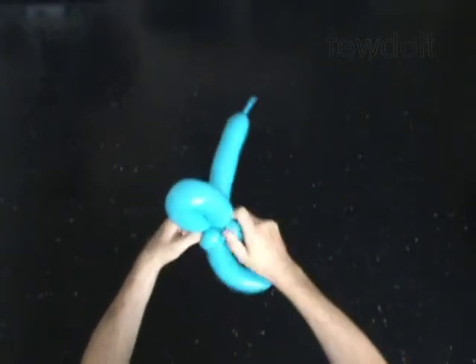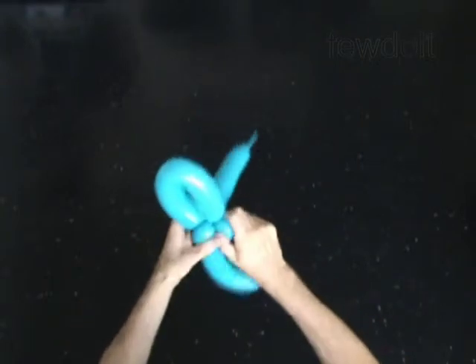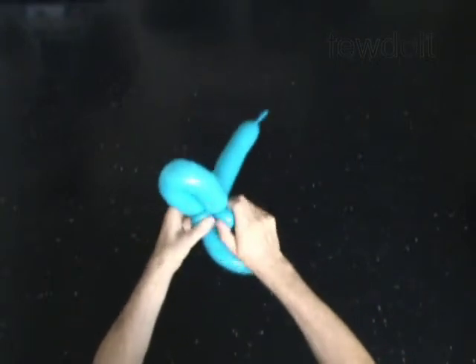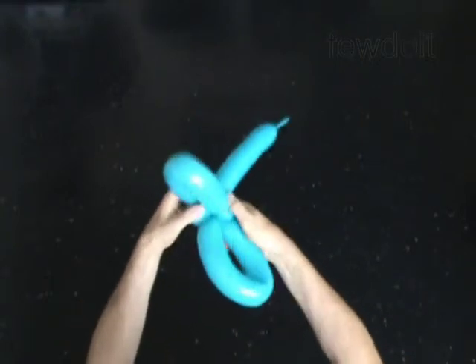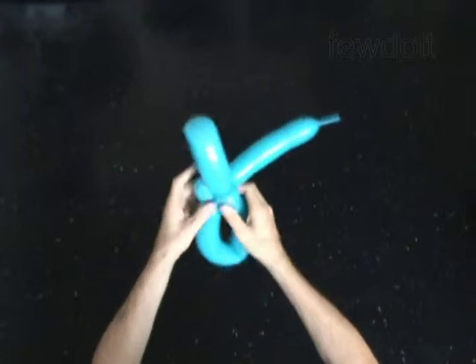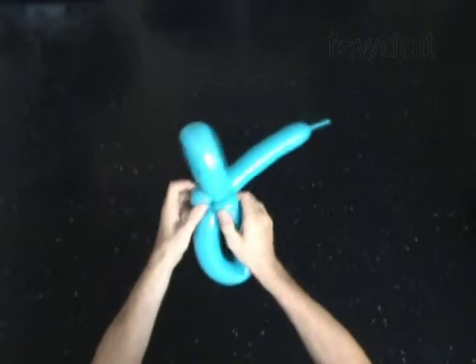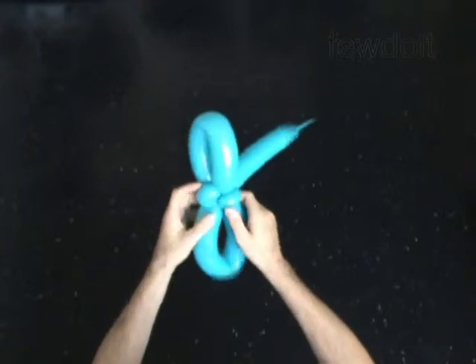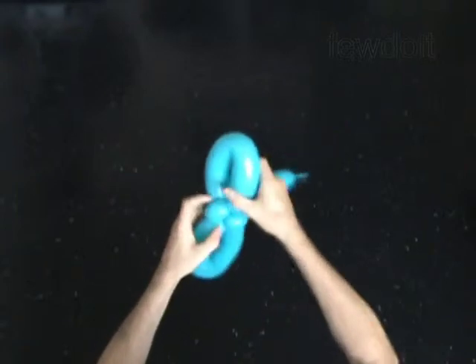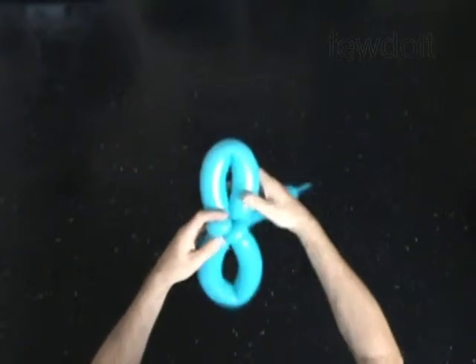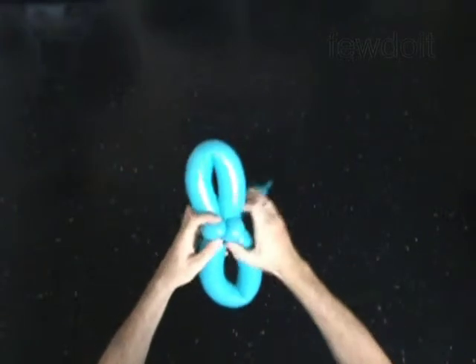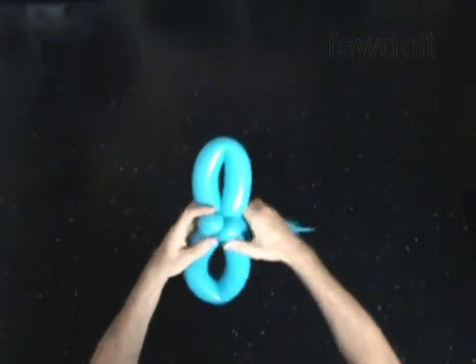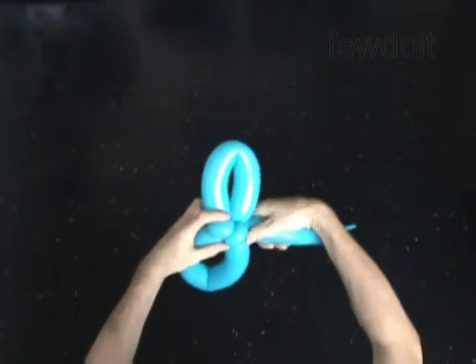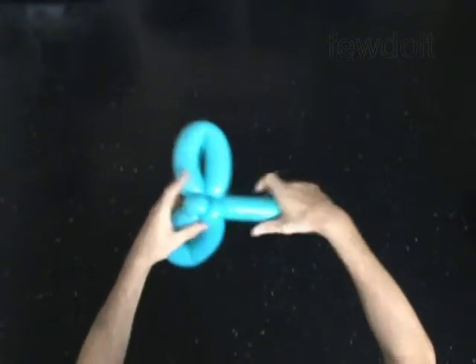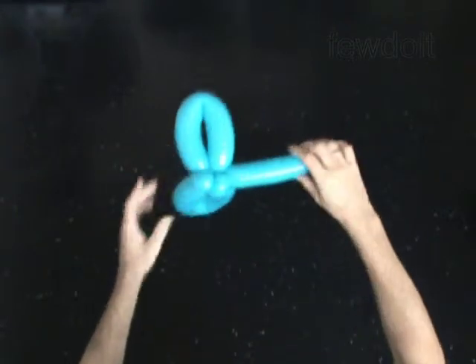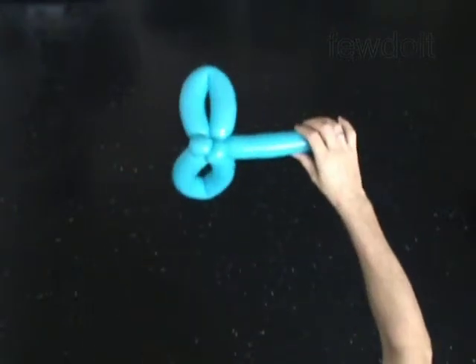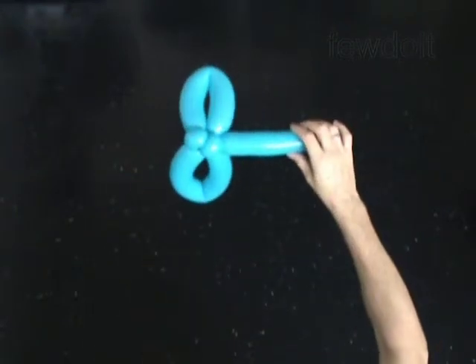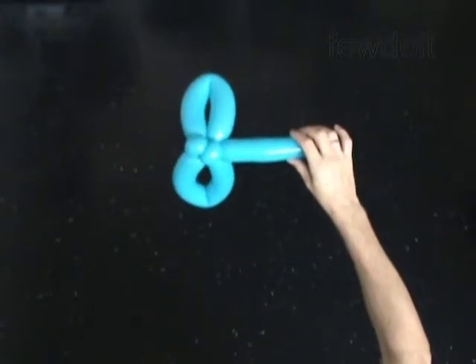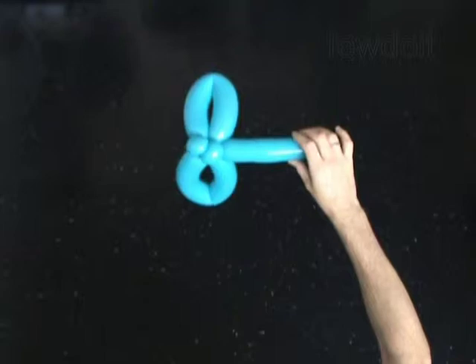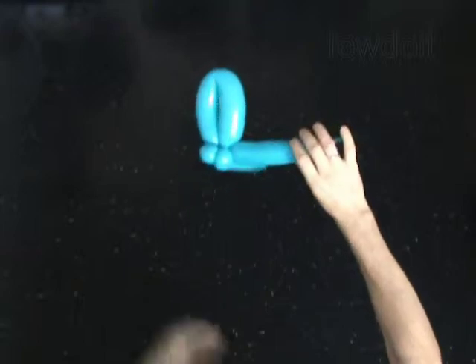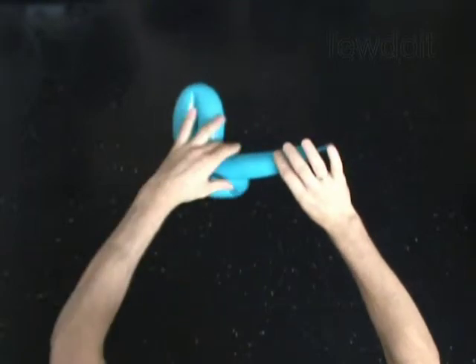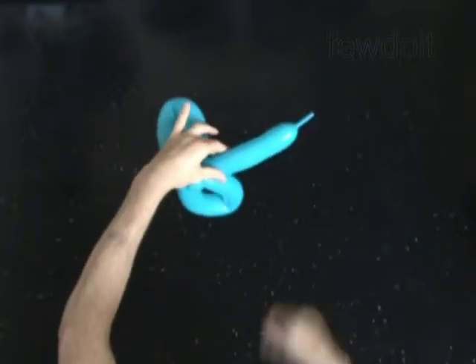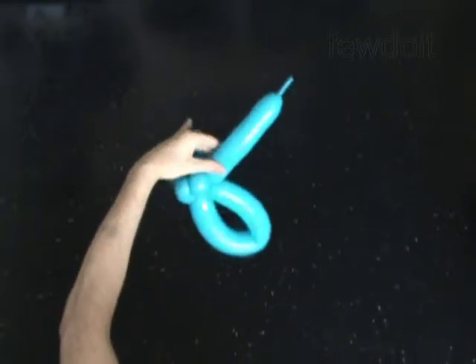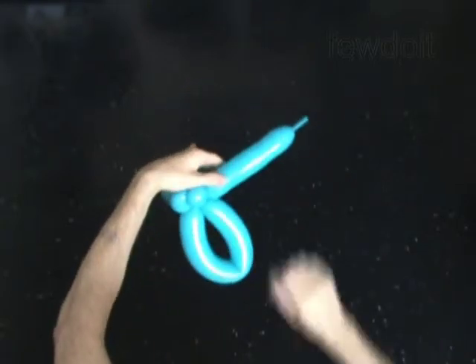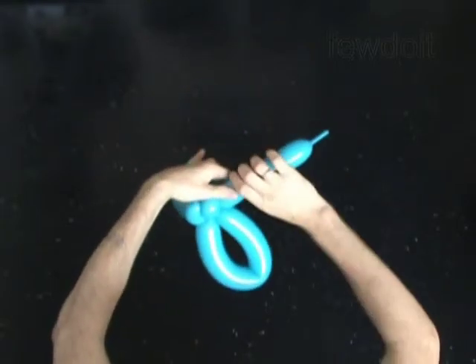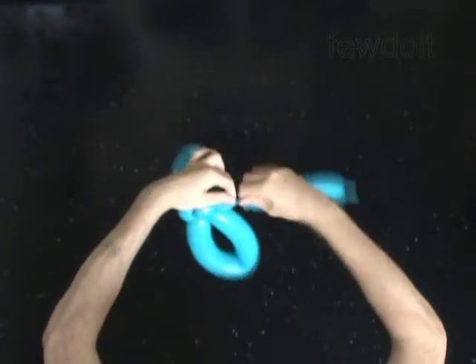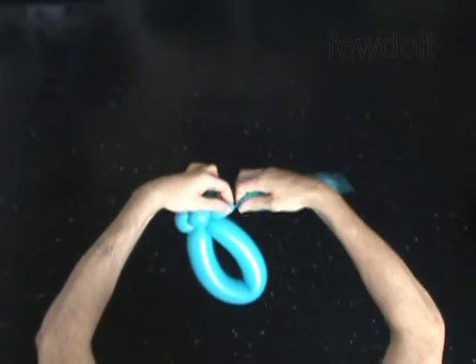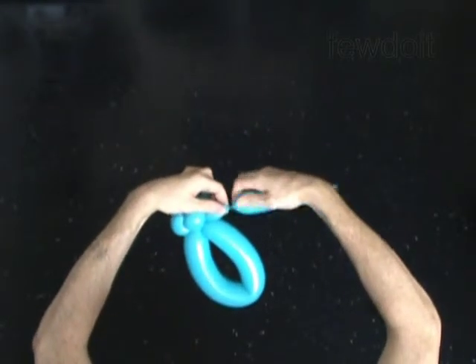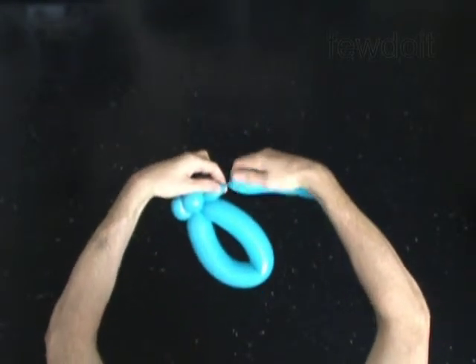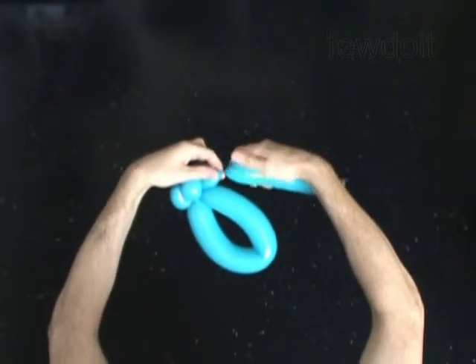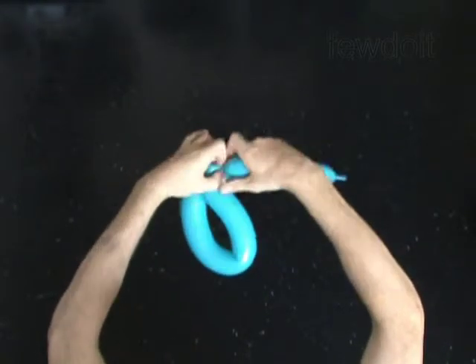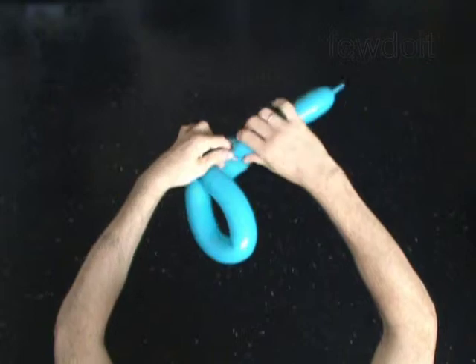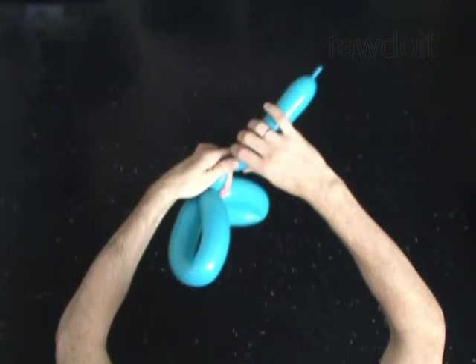The rest of the balloon is the fifth bubble. Cut off the fifth bubble and tie off the end.